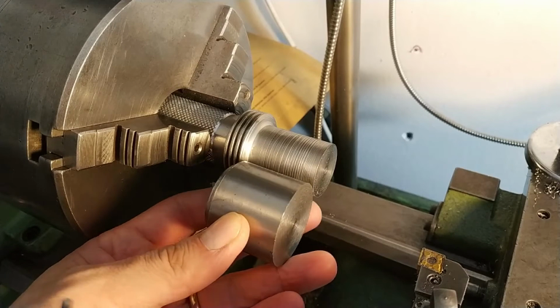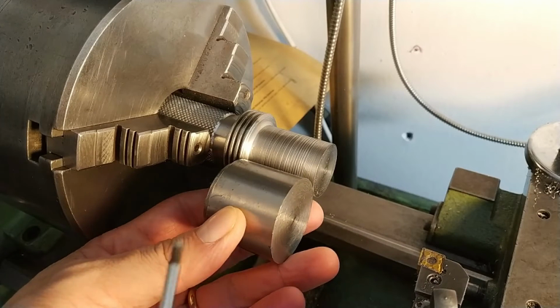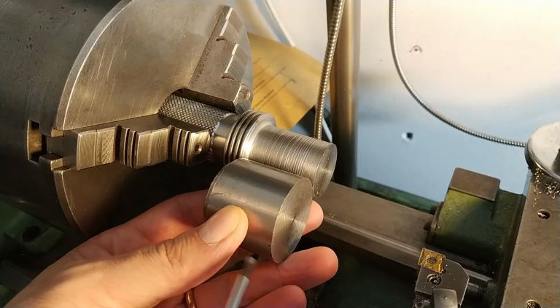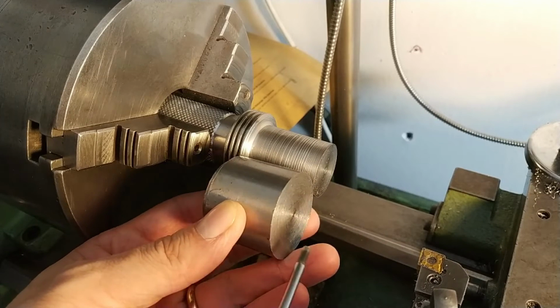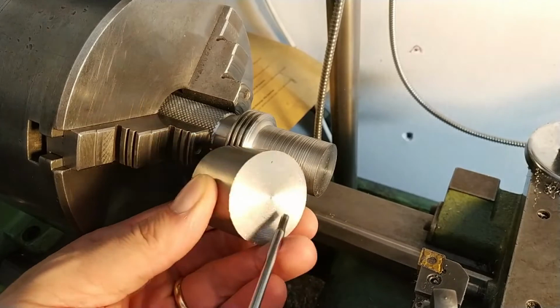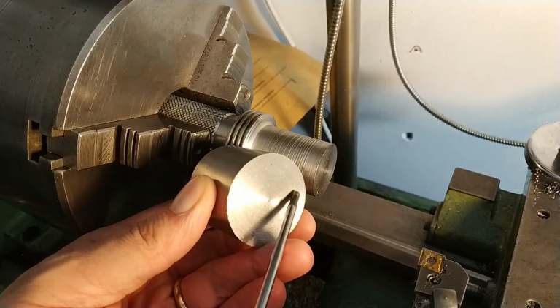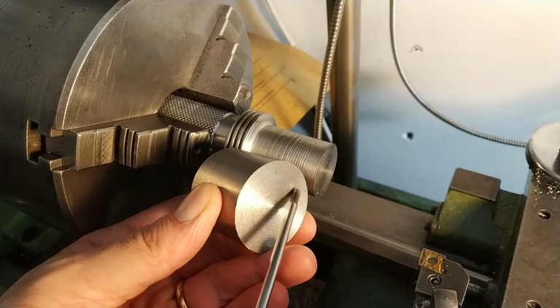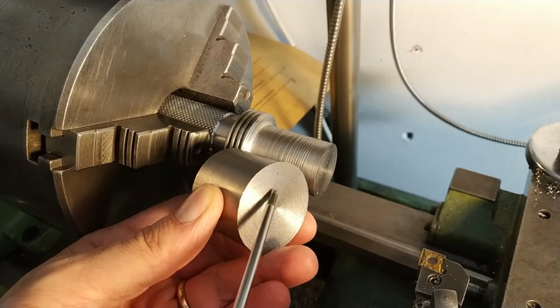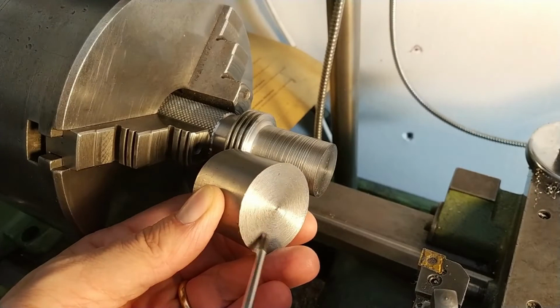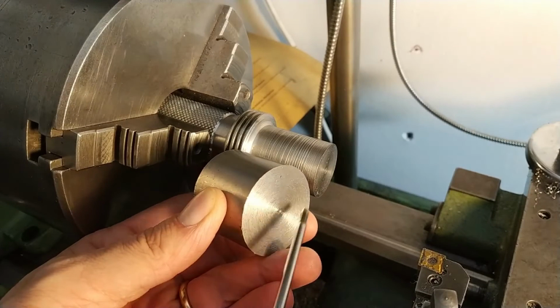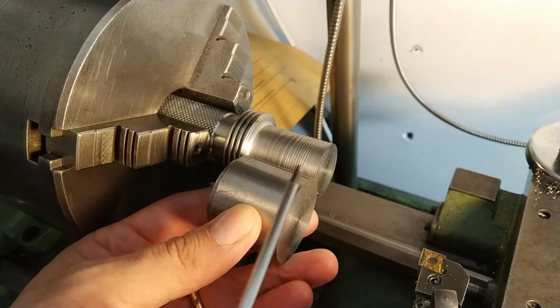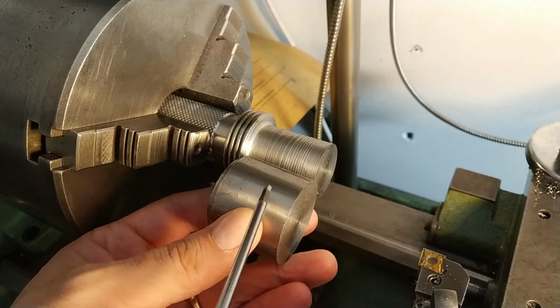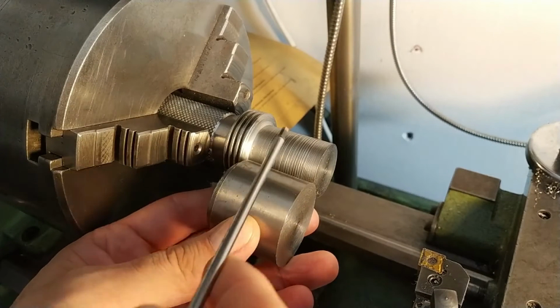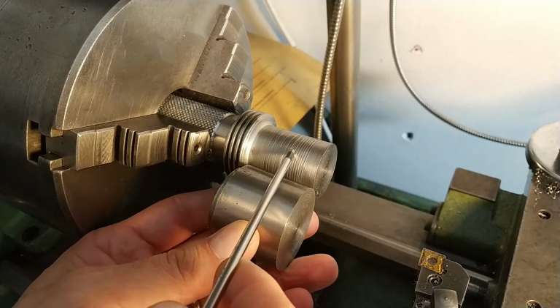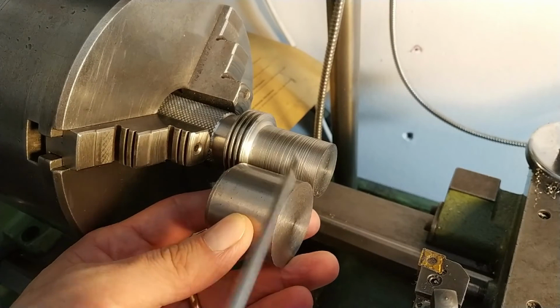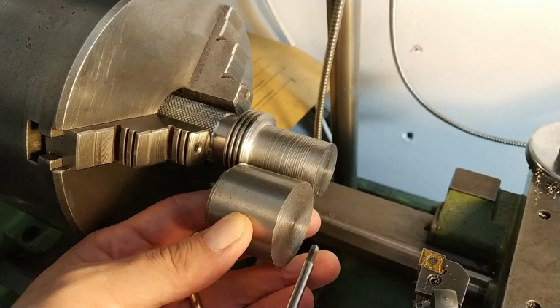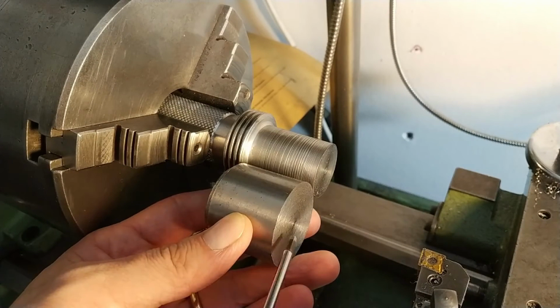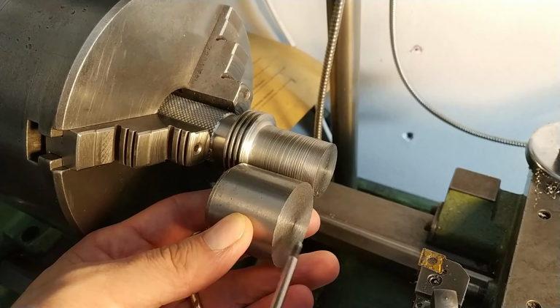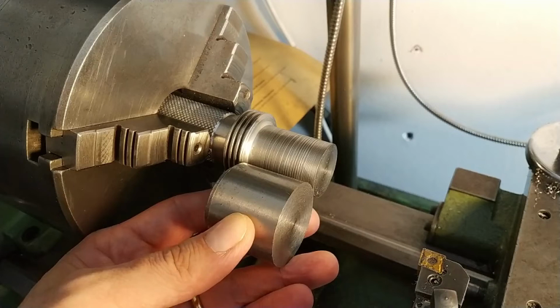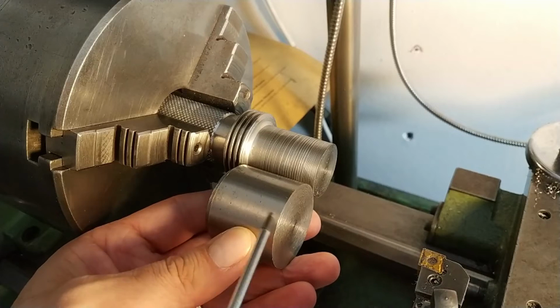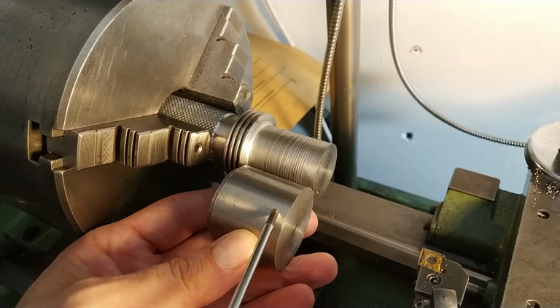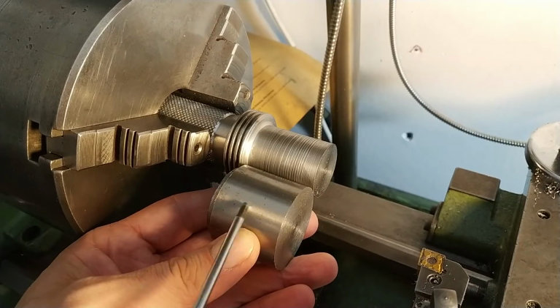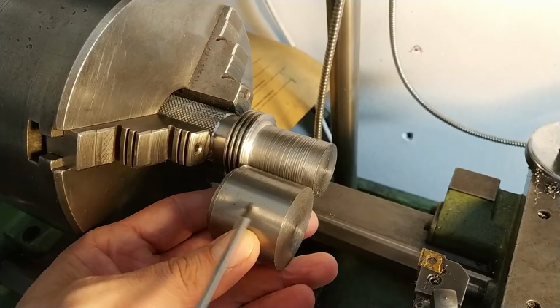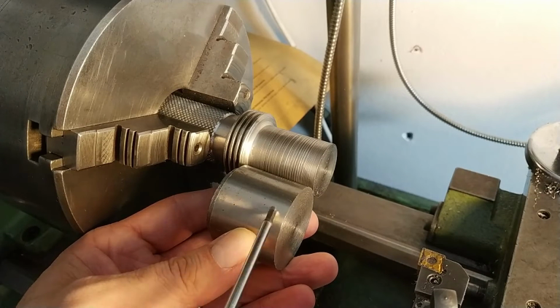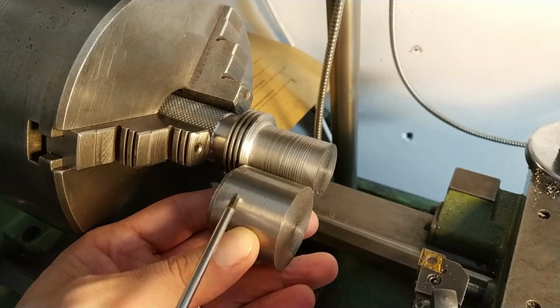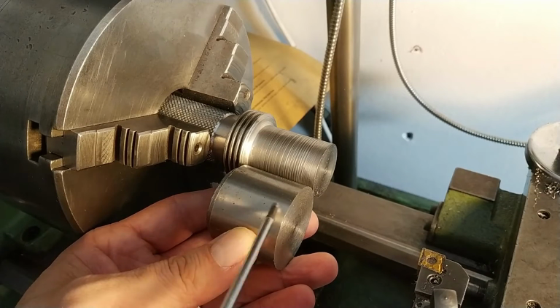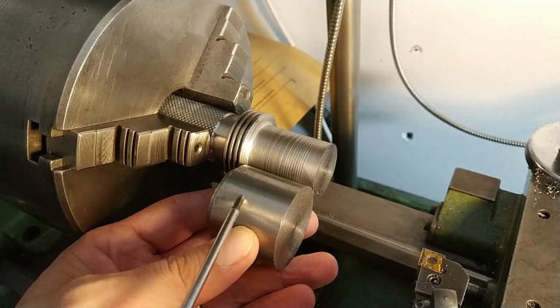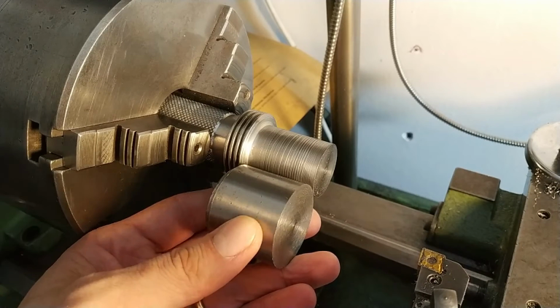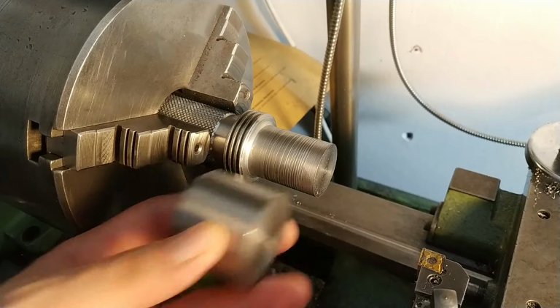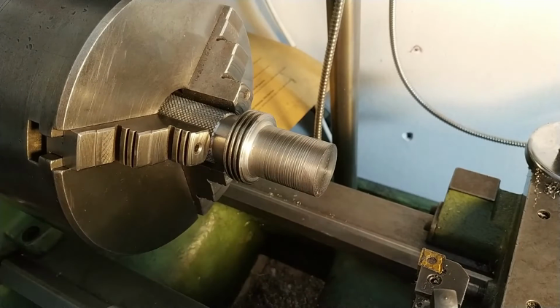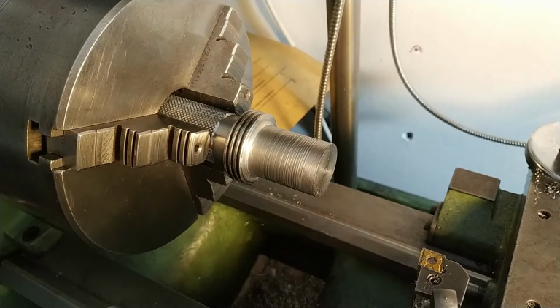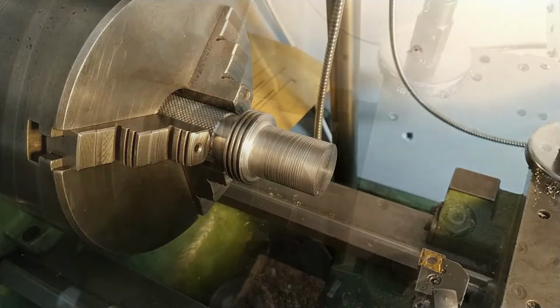Now I have to figure out how to solder the bushing onto the shaft head and make the new screw — the one-inch-and-a-half screw.